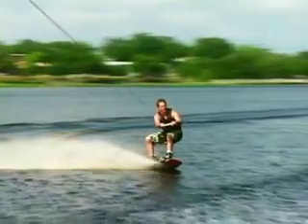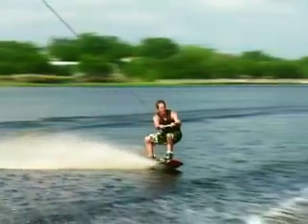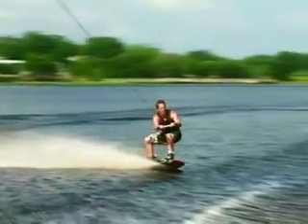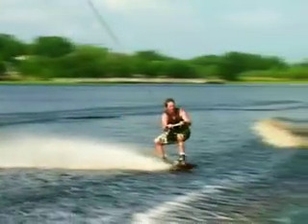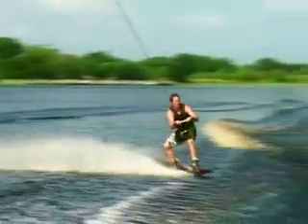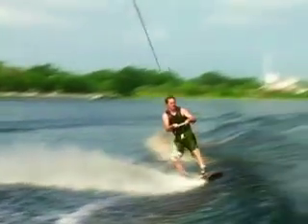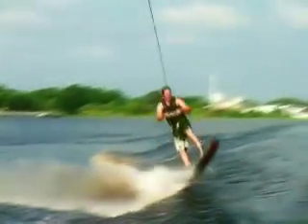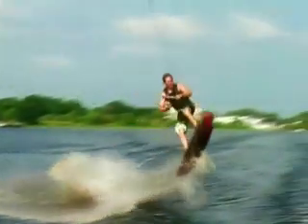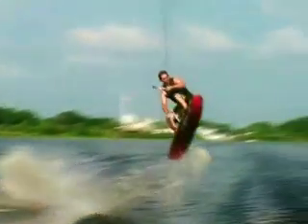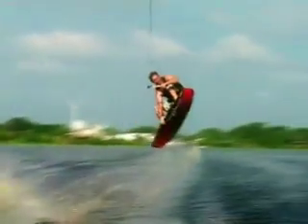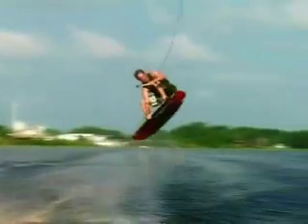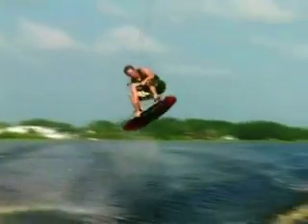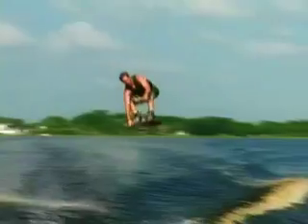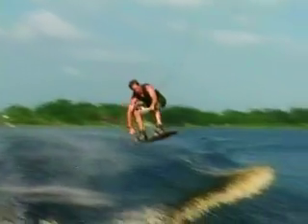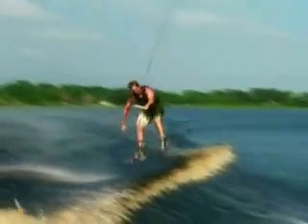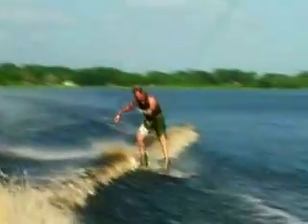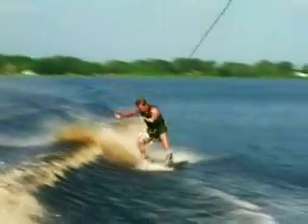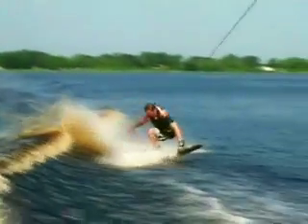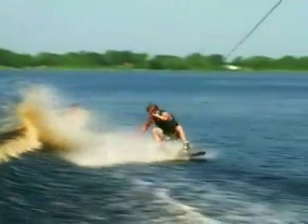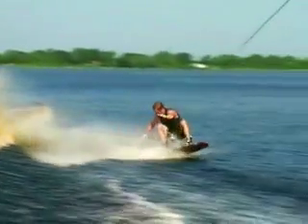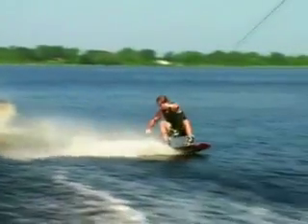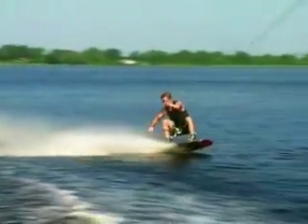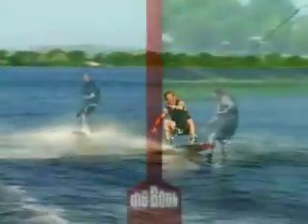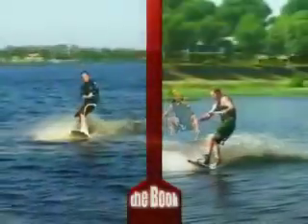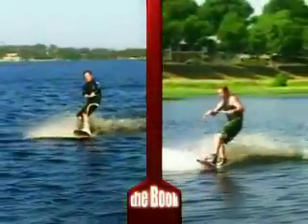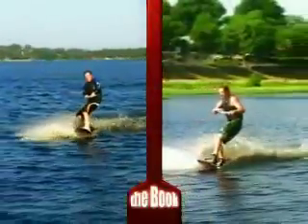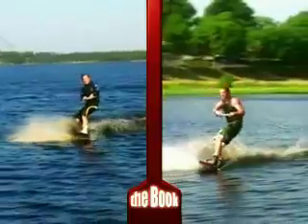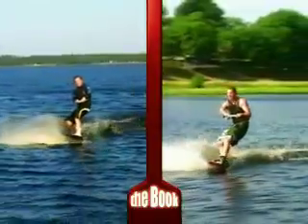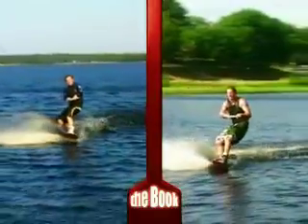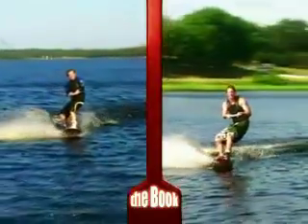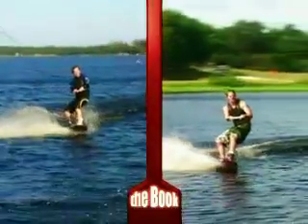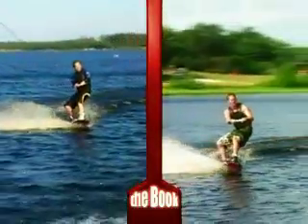What you want to do is bring your knees up to your chest. You don't want to bend forward or reach down to grab the board. You want to bring the board up to you and then just reach down with your hand, not your entire upper body.